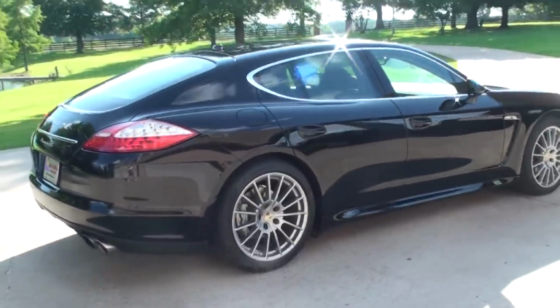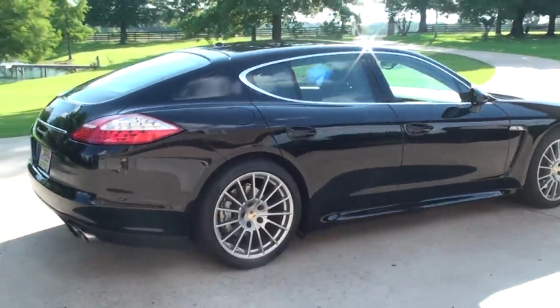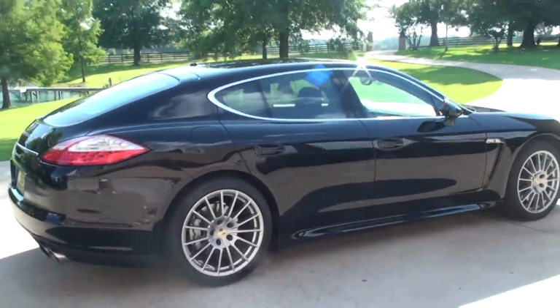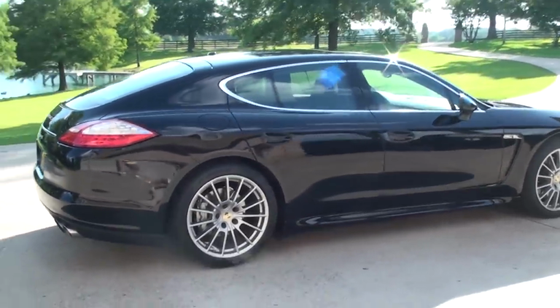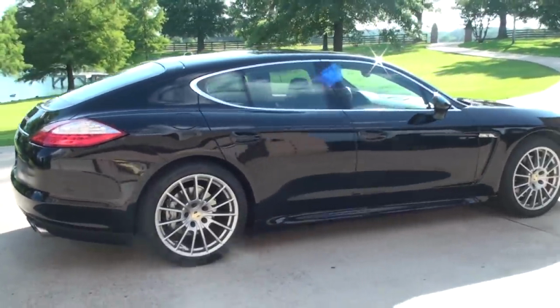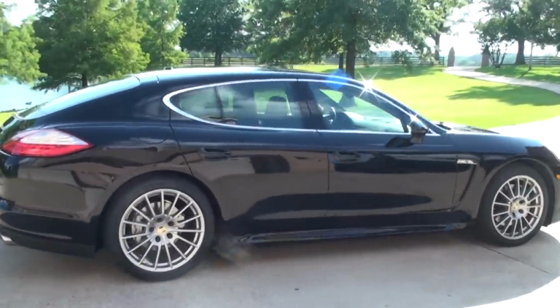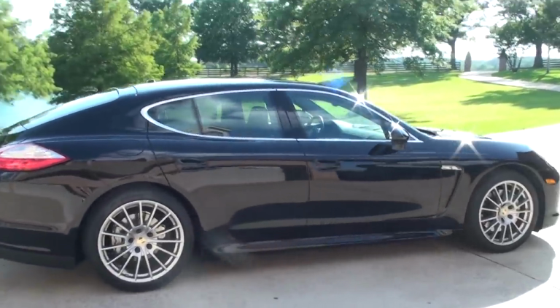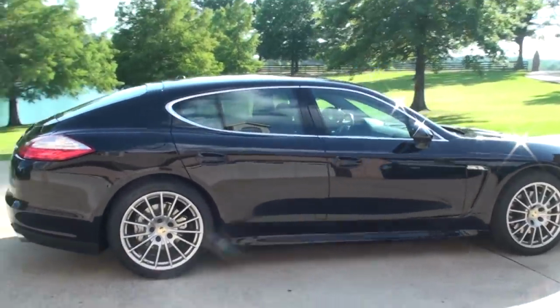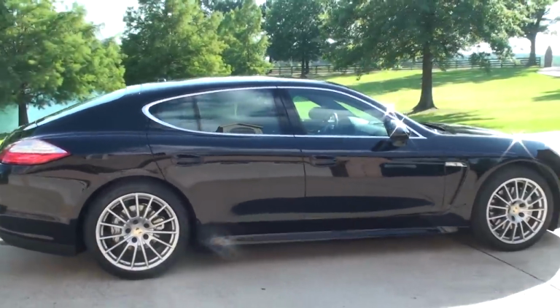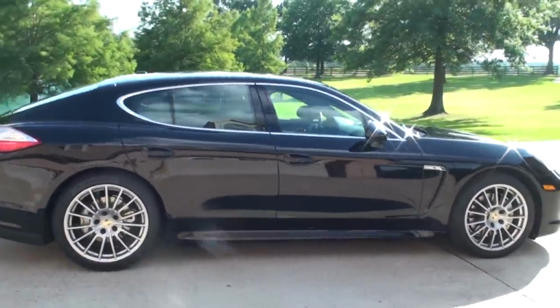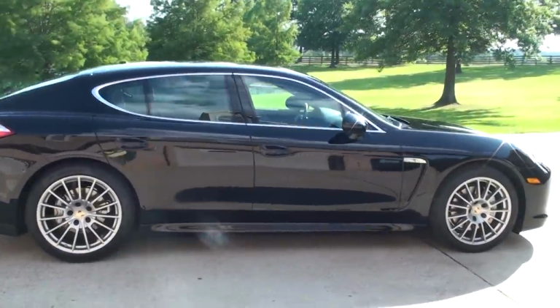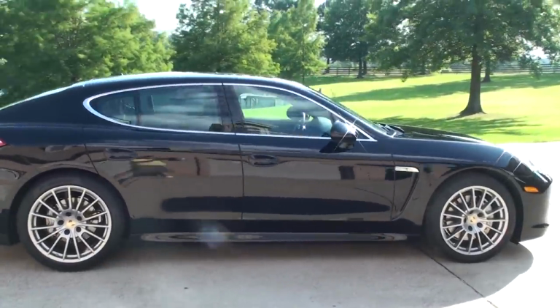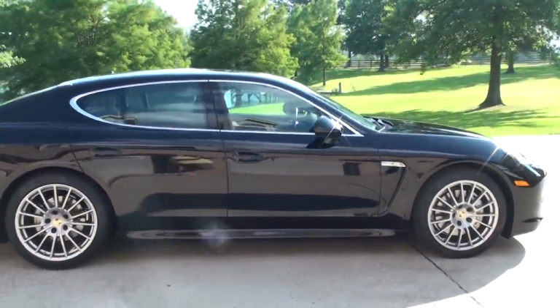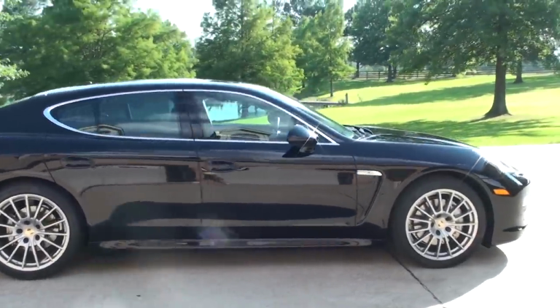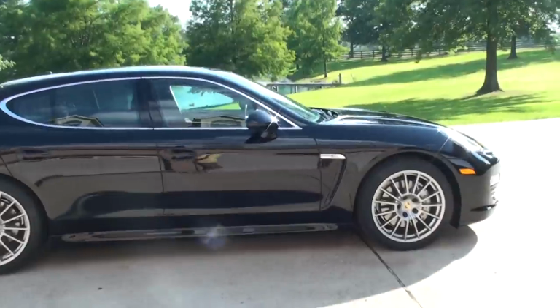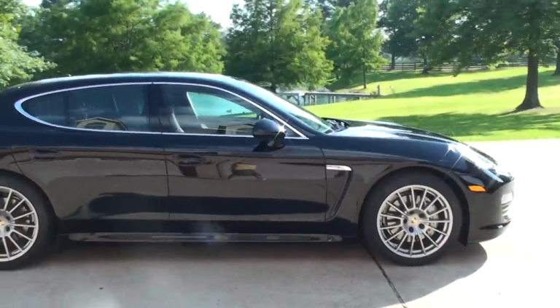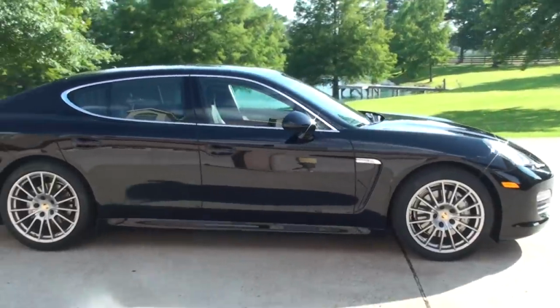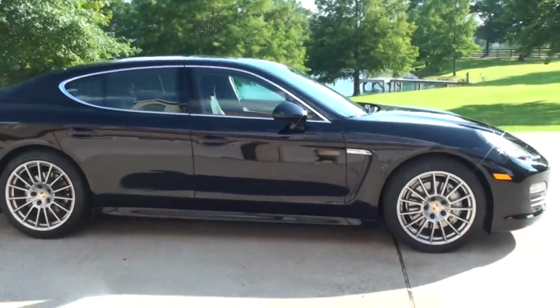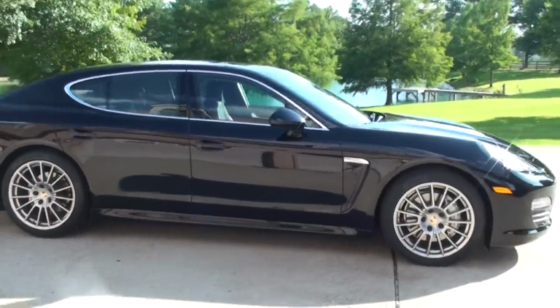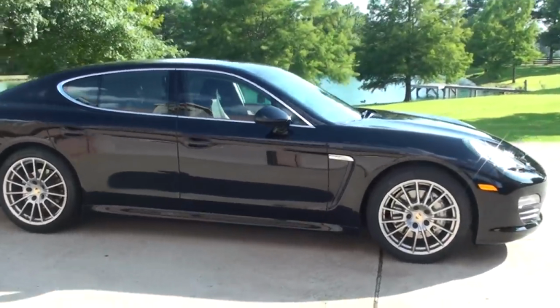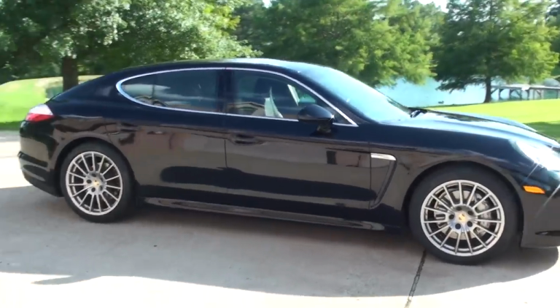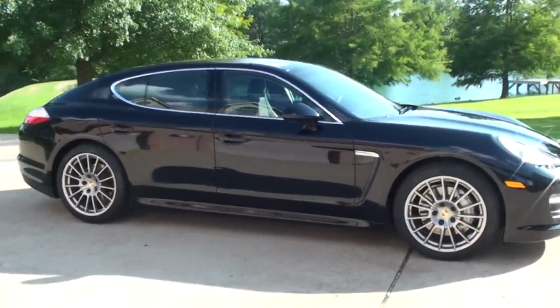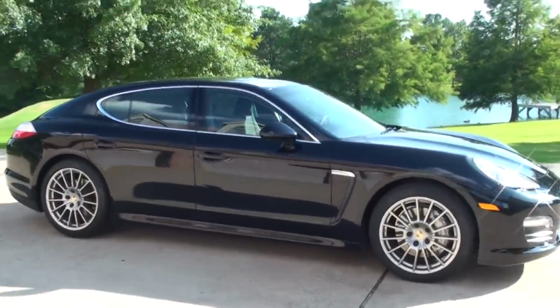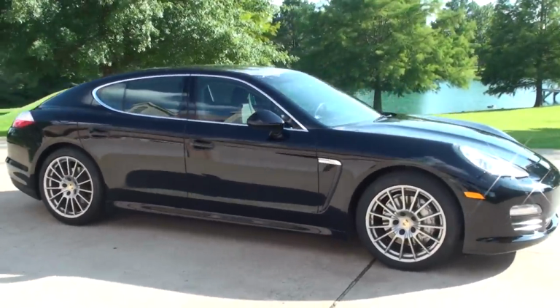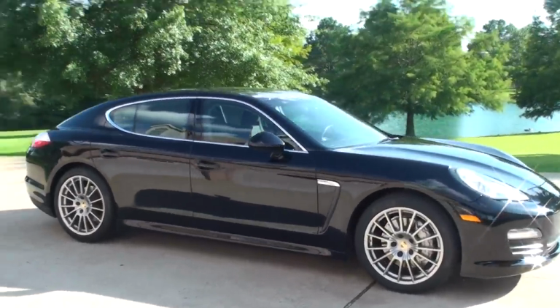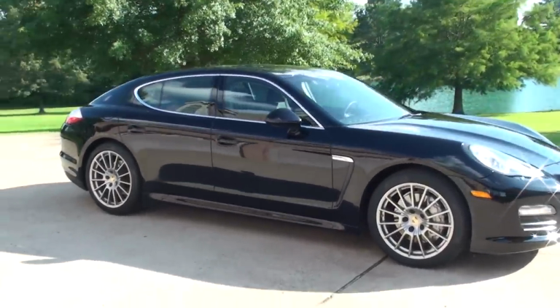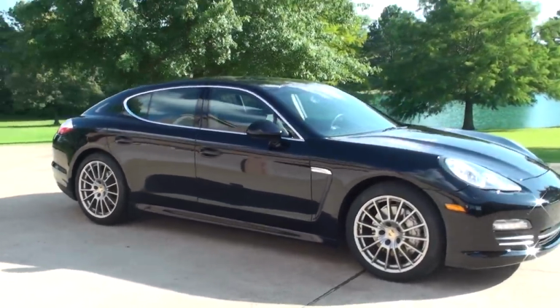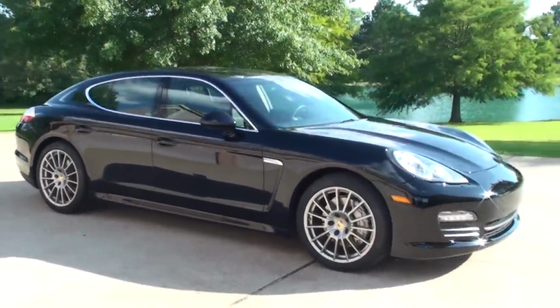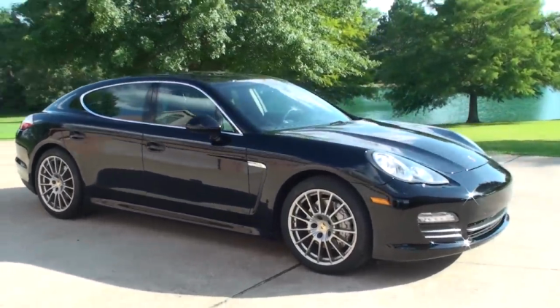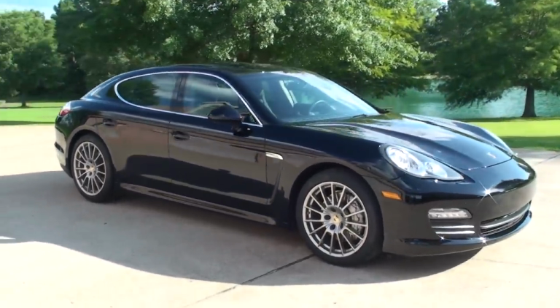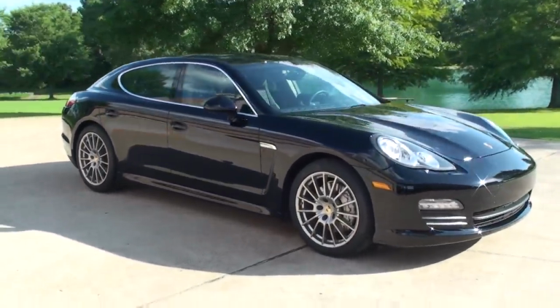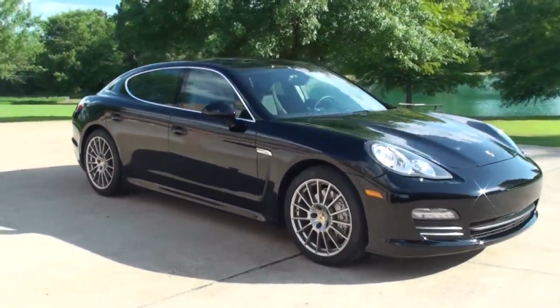One owner, clean Carfax, still smells new, non-smoker. It's got the optional 20-inch wheels with a brand new set of Pirelli tires on it.